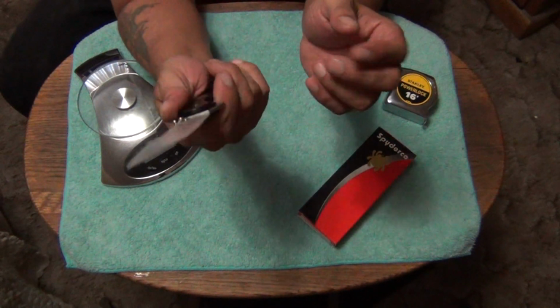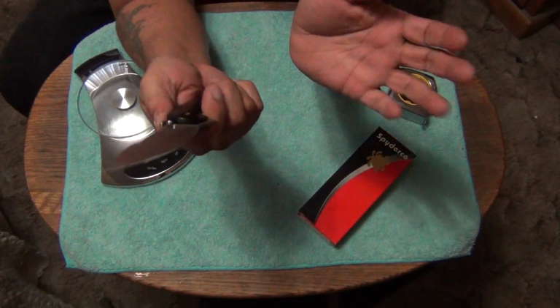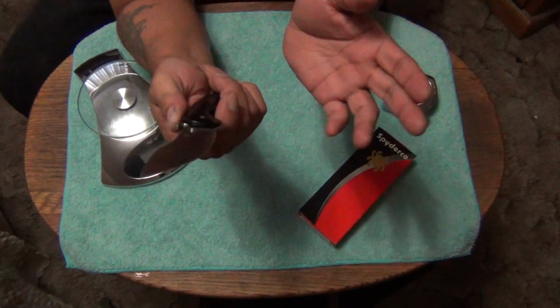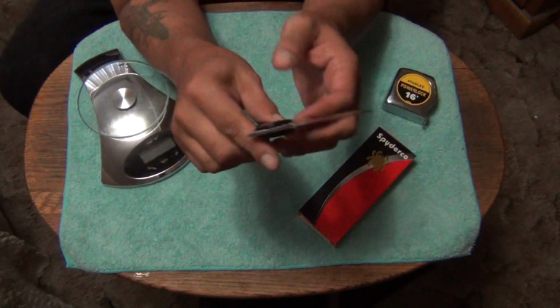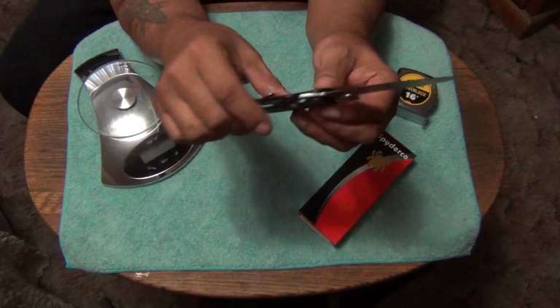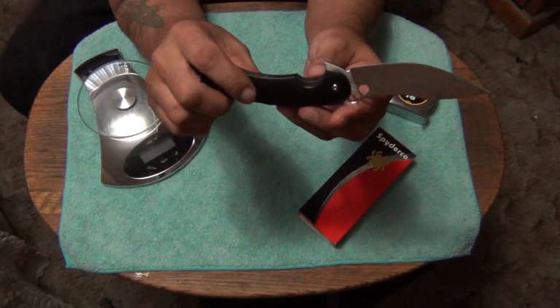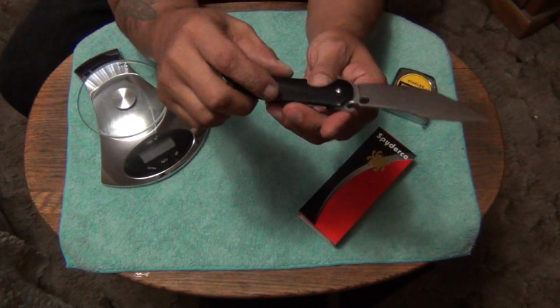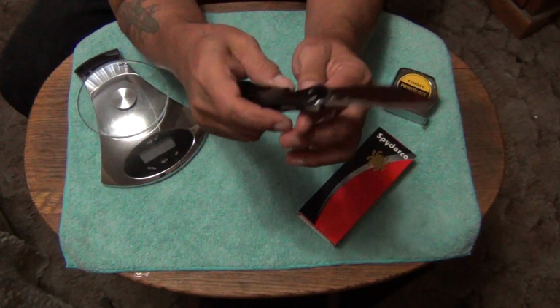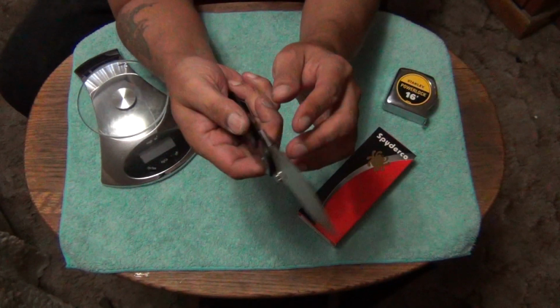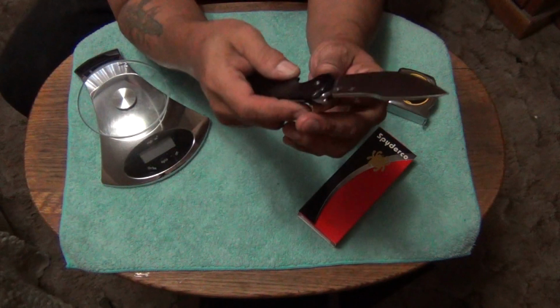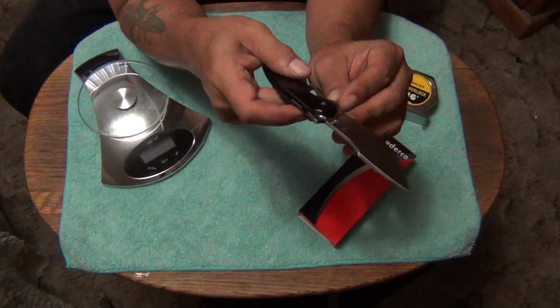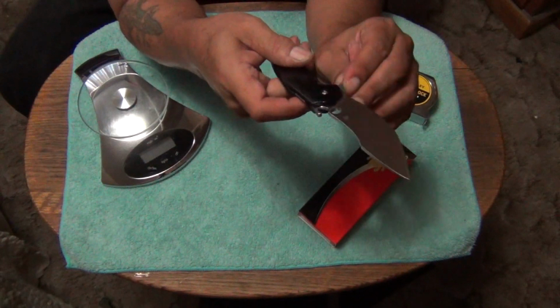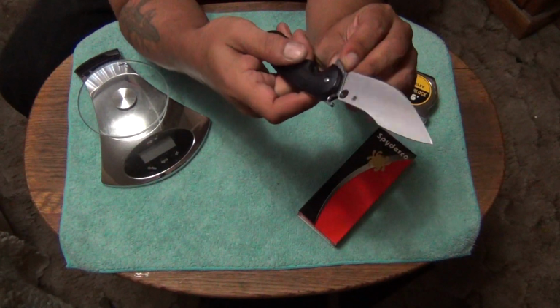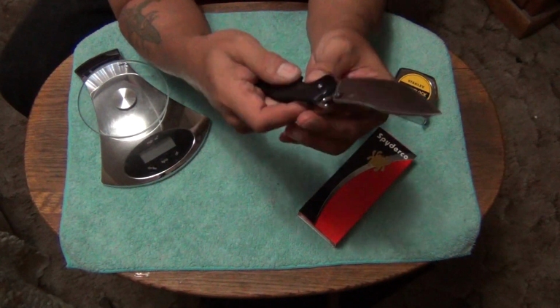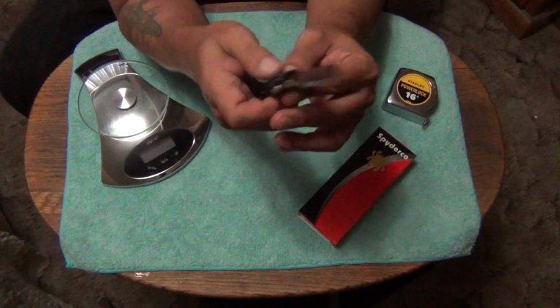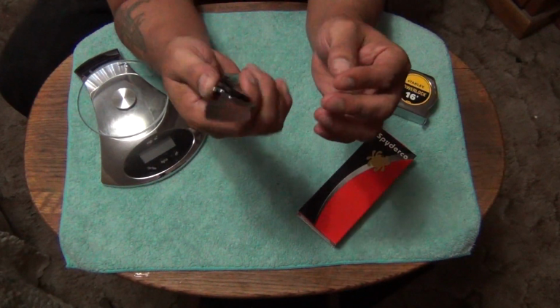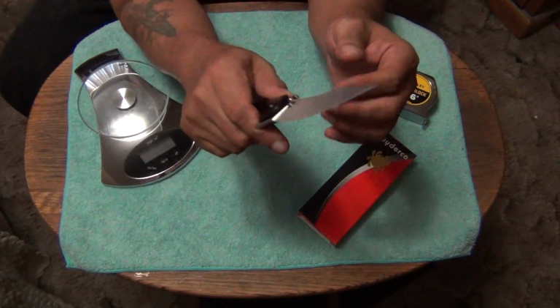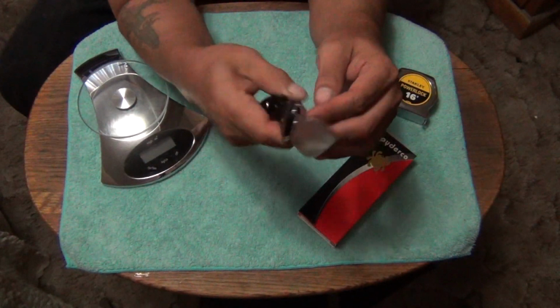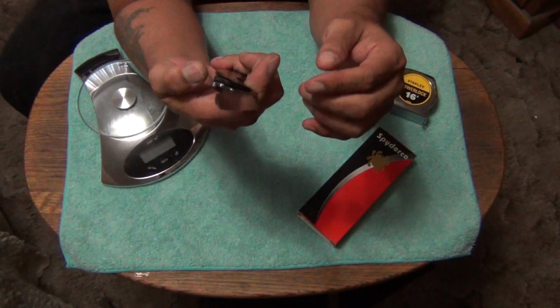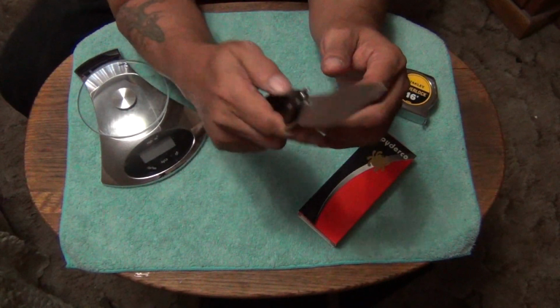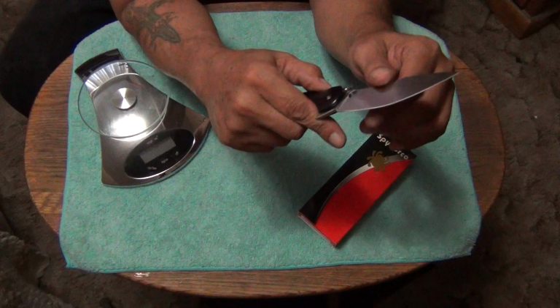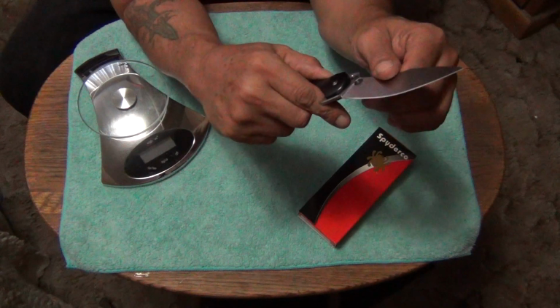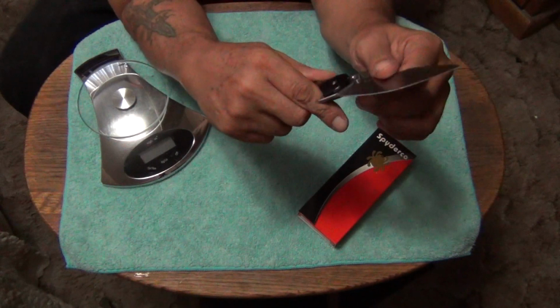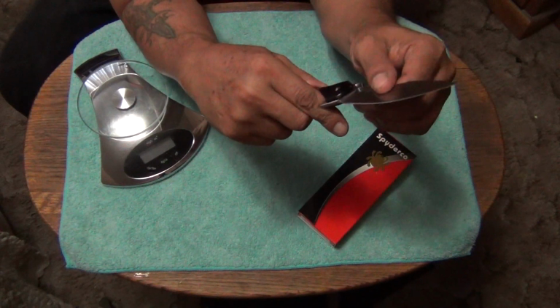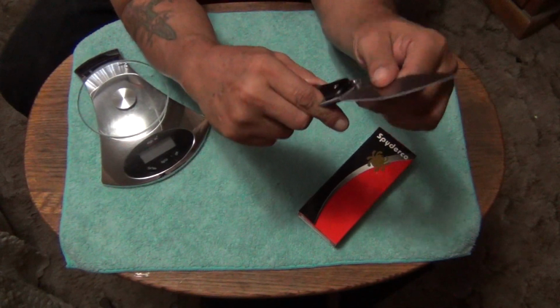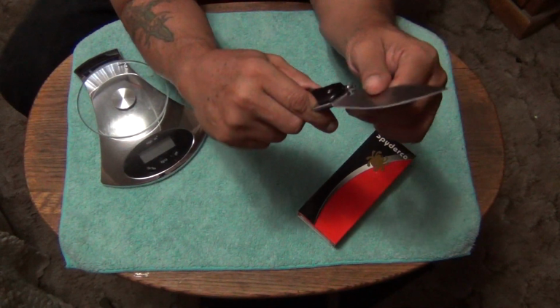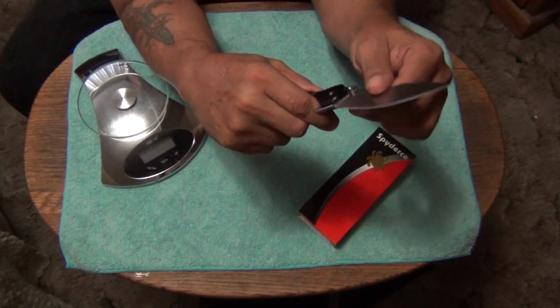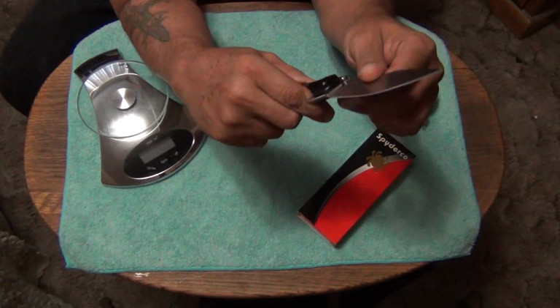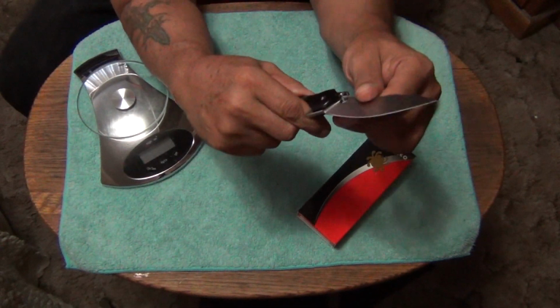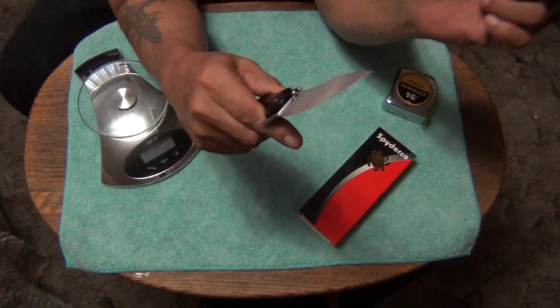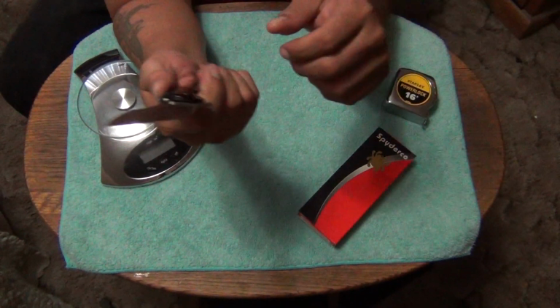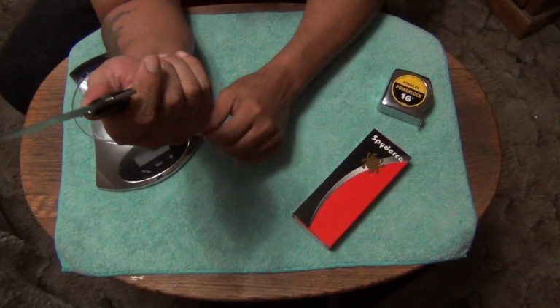It's also a very safe knife, just like the Sliver Axe, because of the way that the flipper is shaped and the way your finger fits in here. Even when disengaged it's not going anywhere — it's not going to cut you. So it's a safe knife.